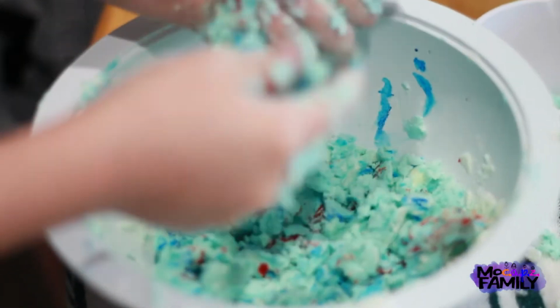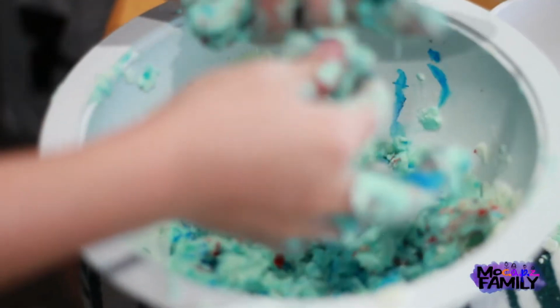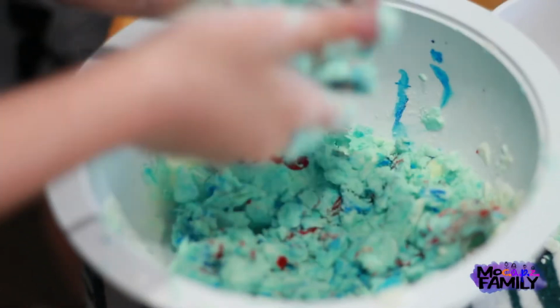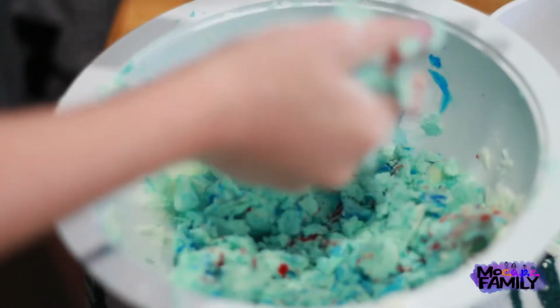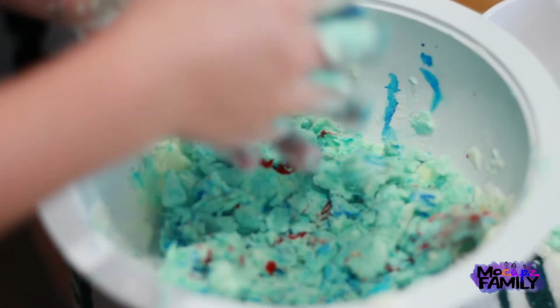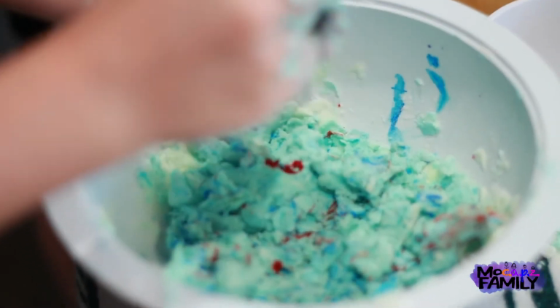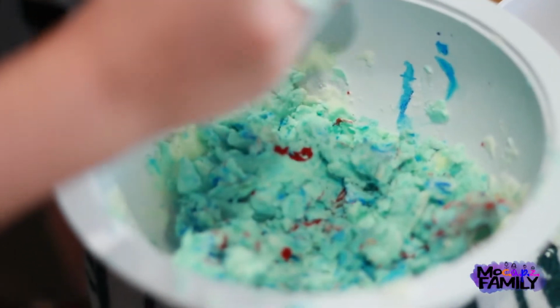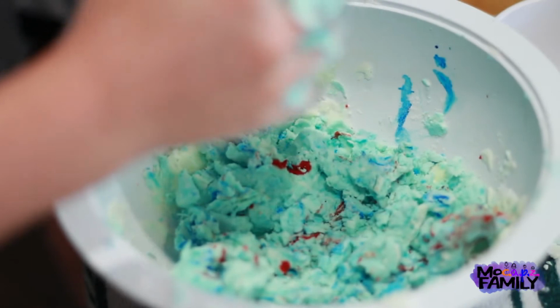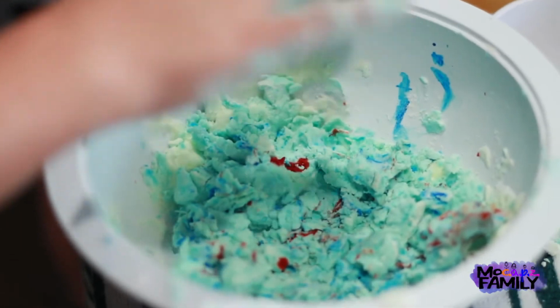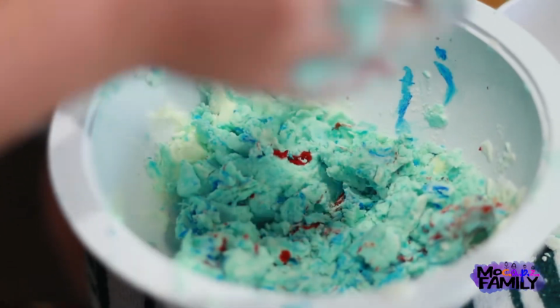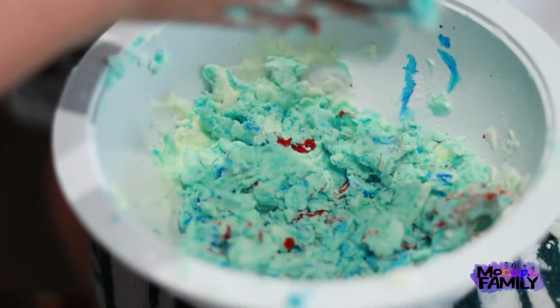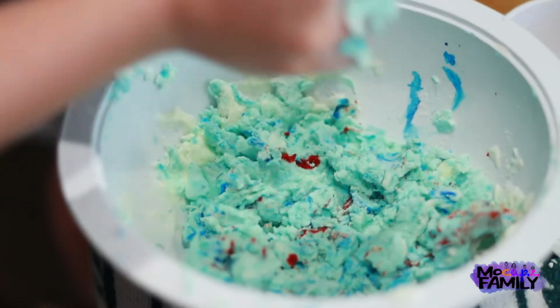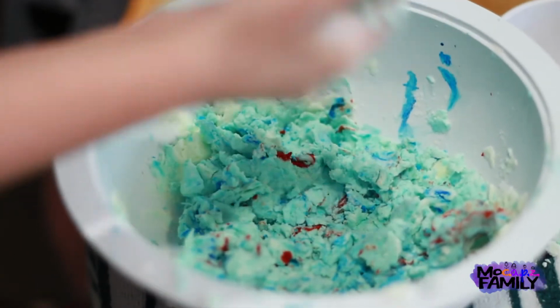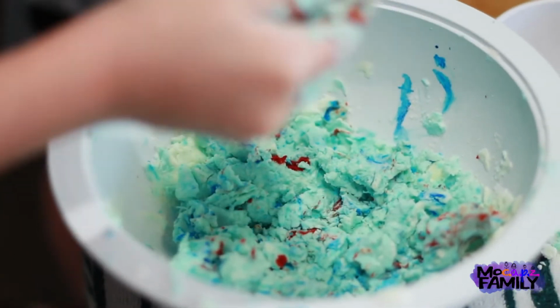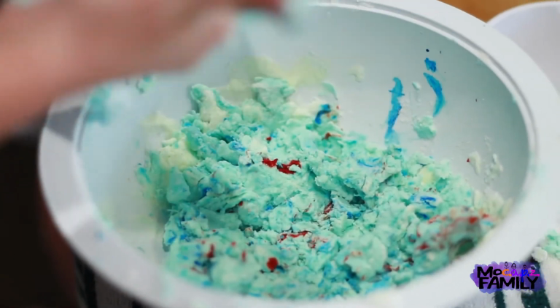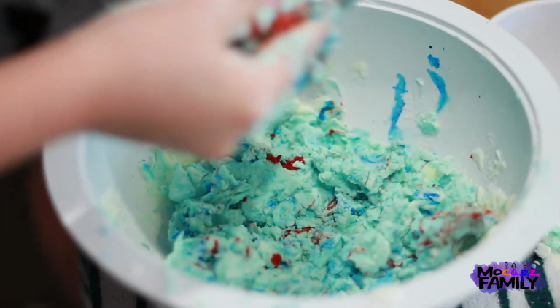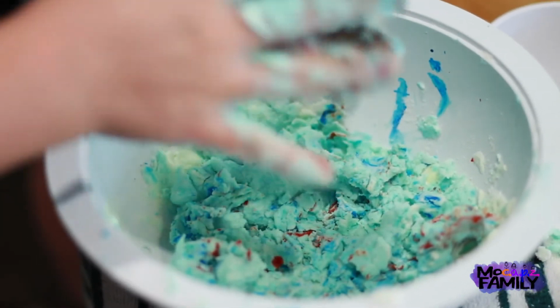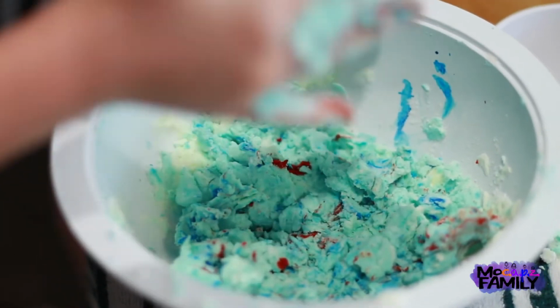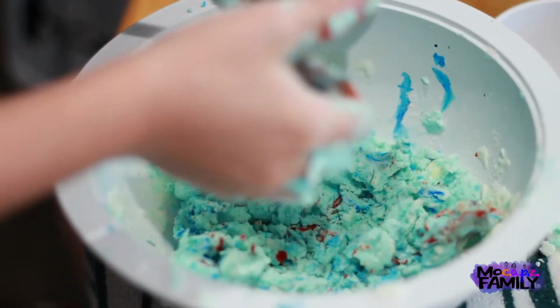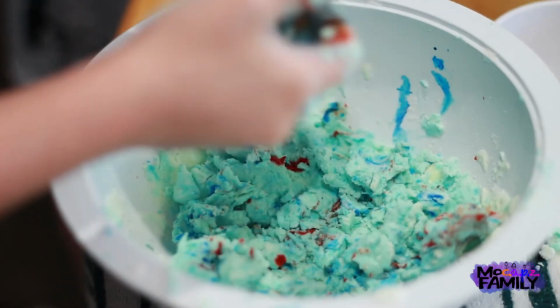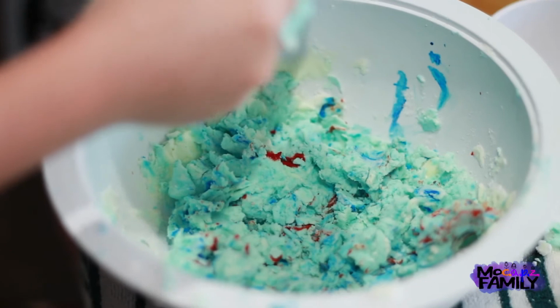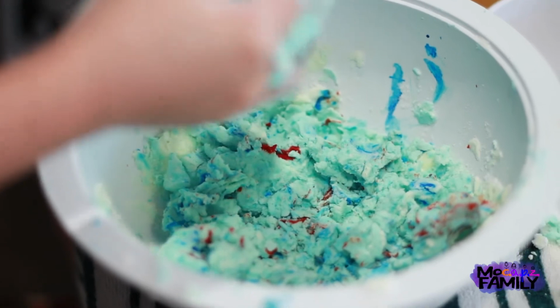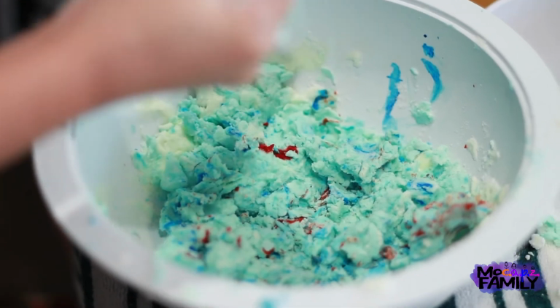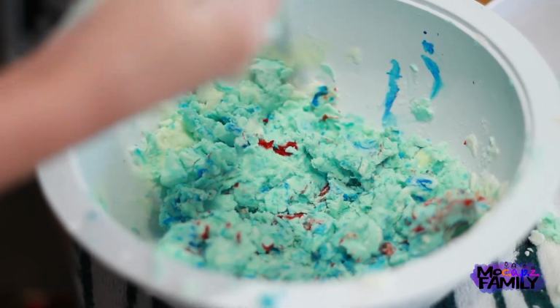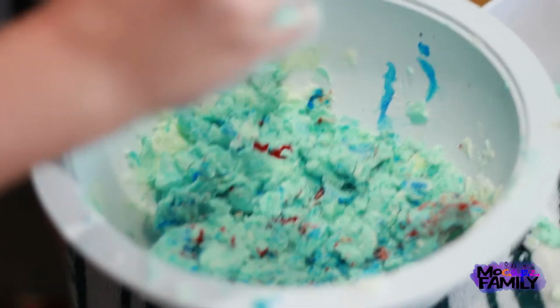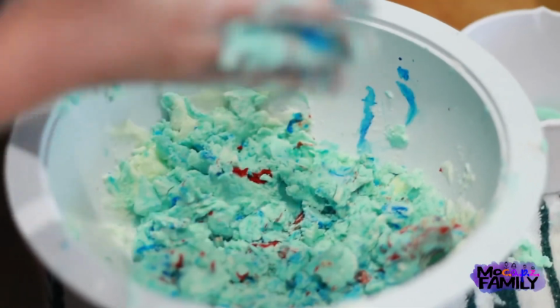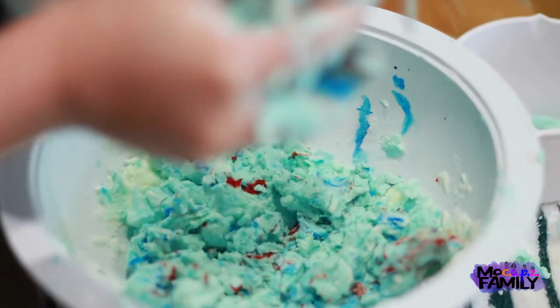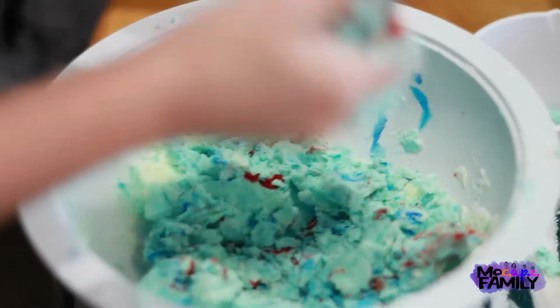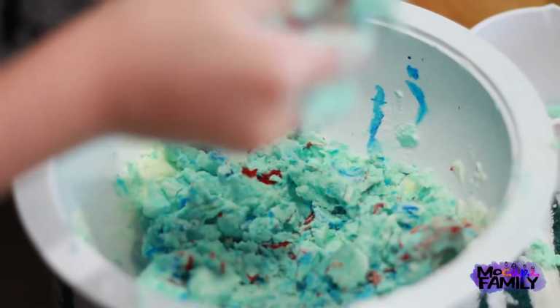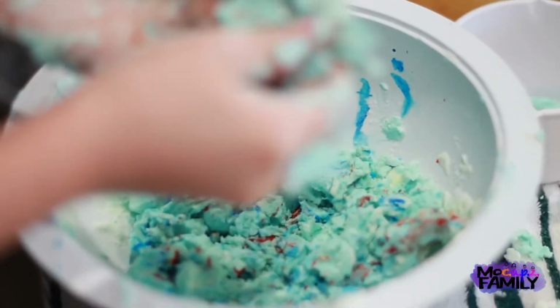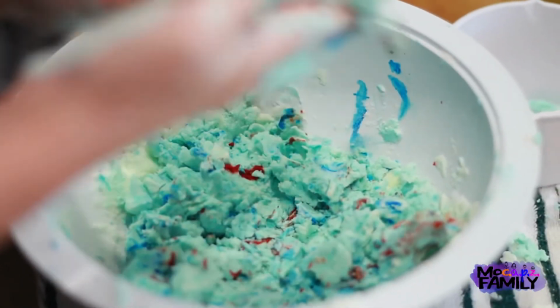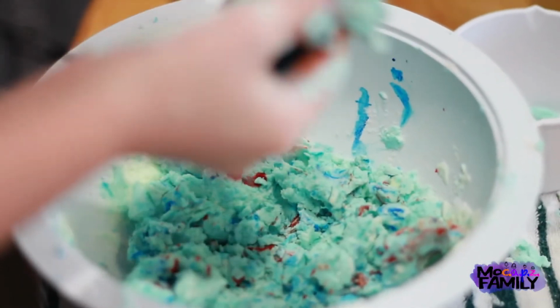So I just added a little more blue and then I added some red, and hopefully it will make a purple. If it doesn't it could make a gross color, but it will still make a lot of color and it will still feel good.